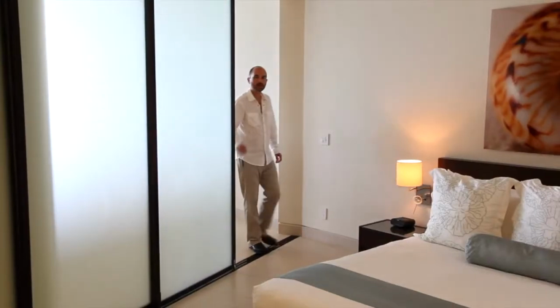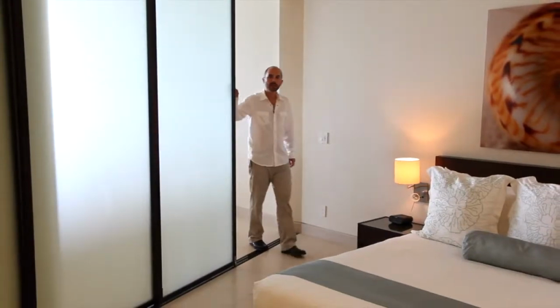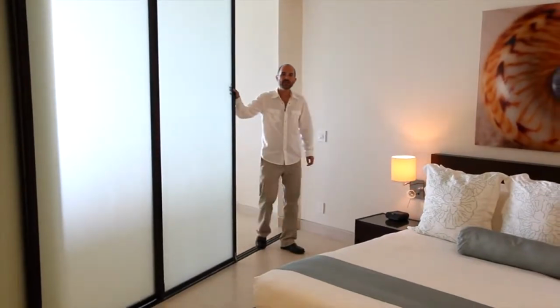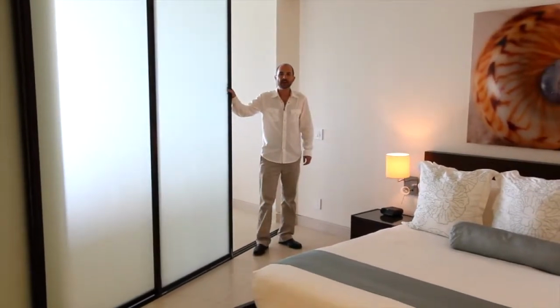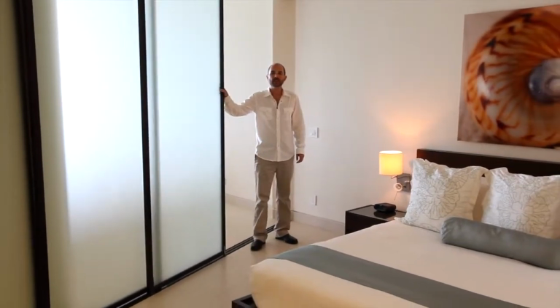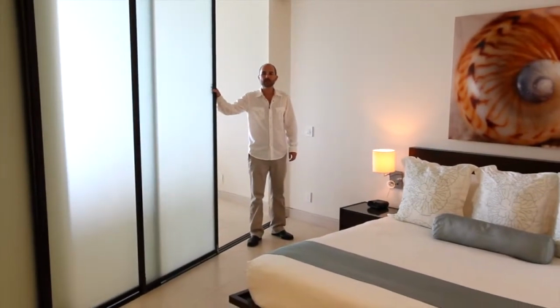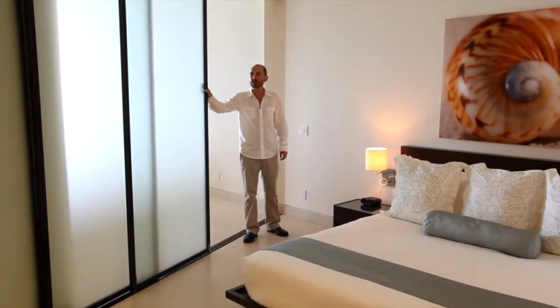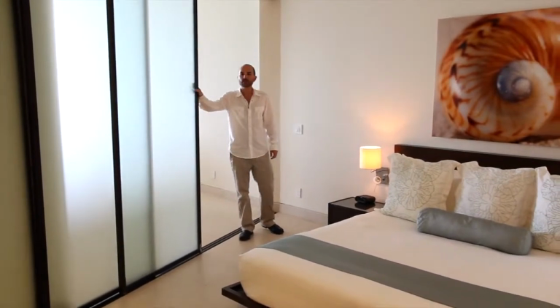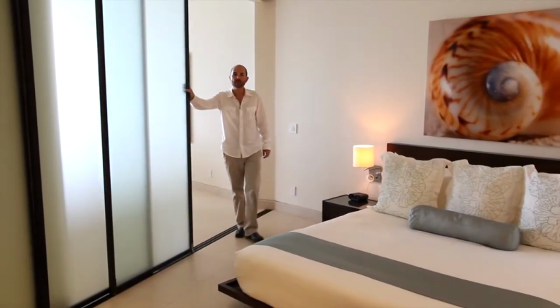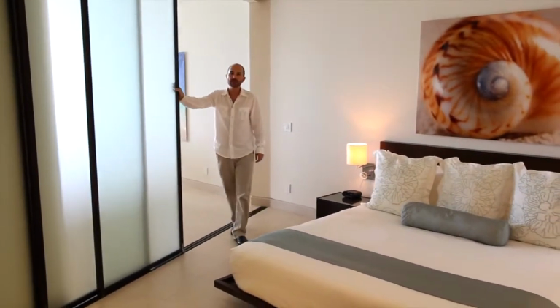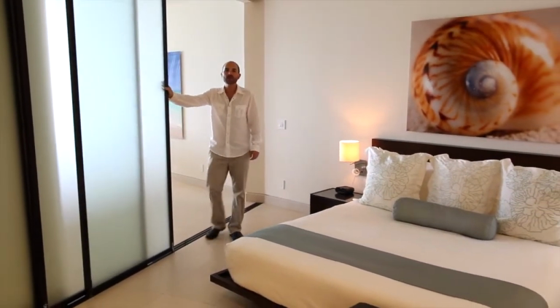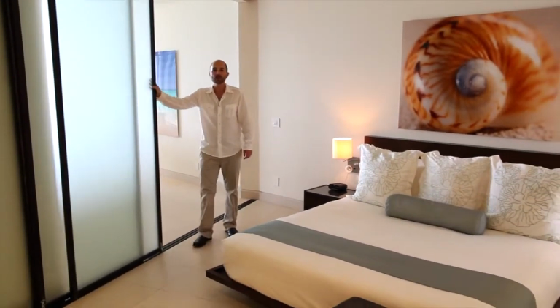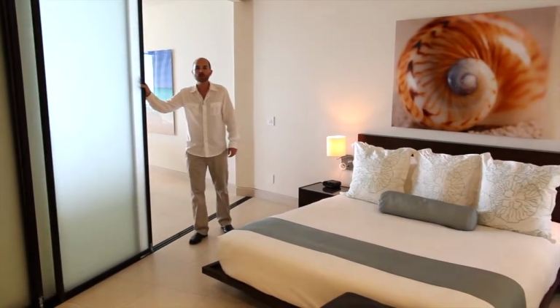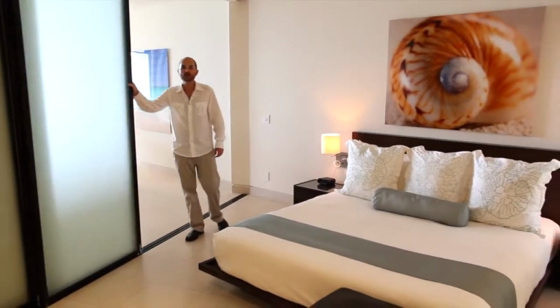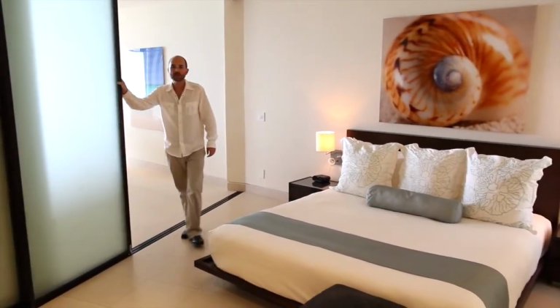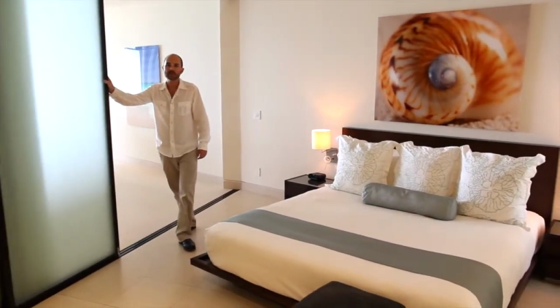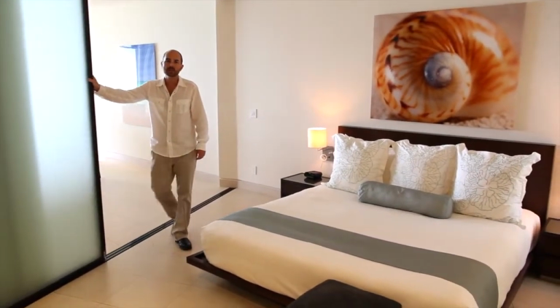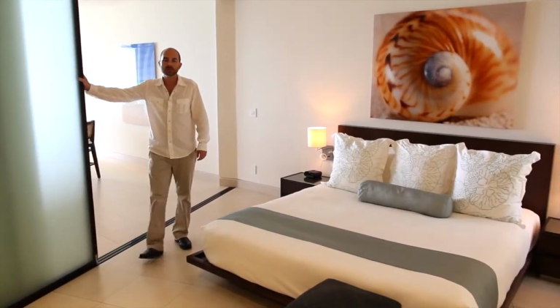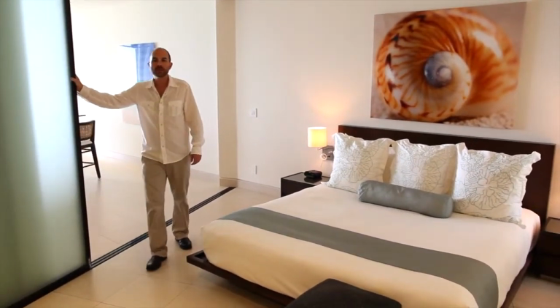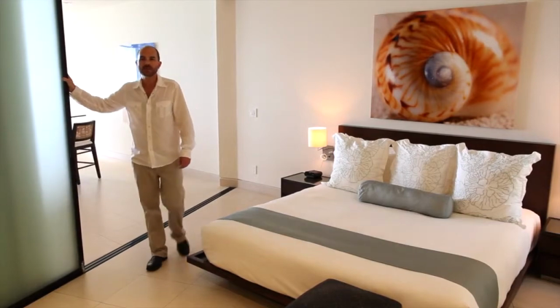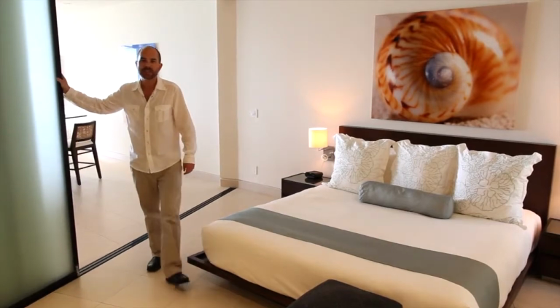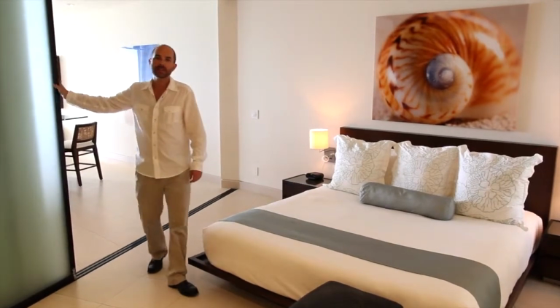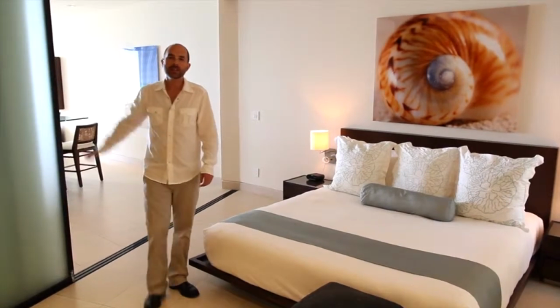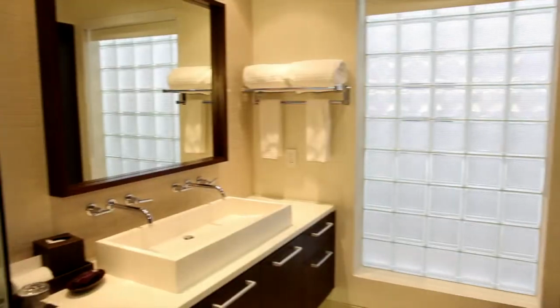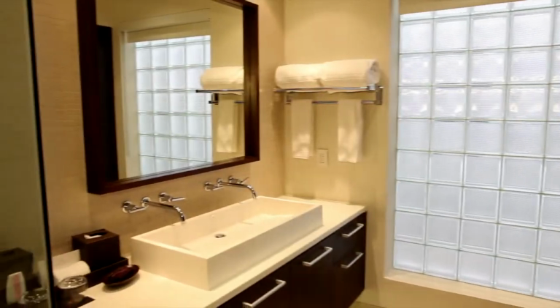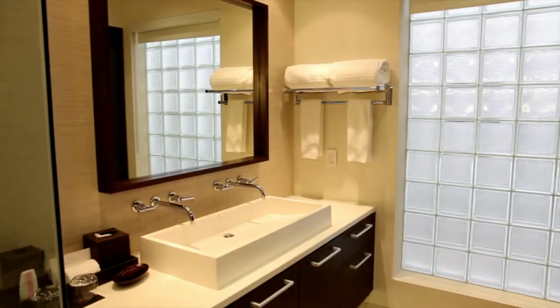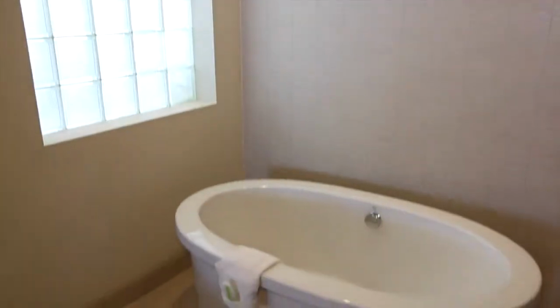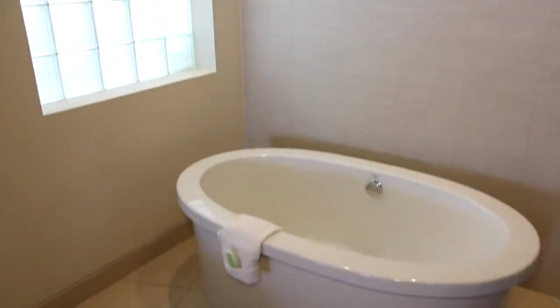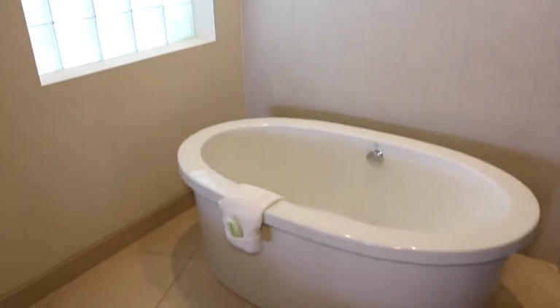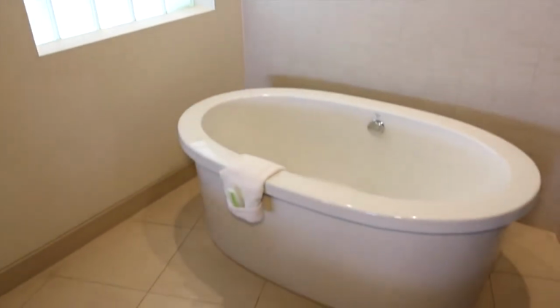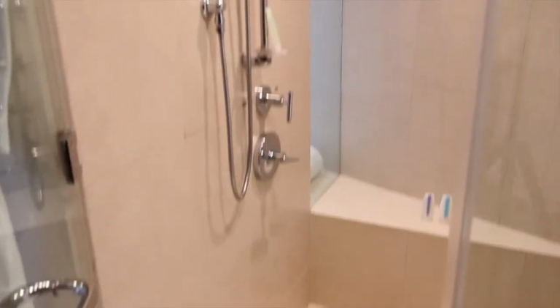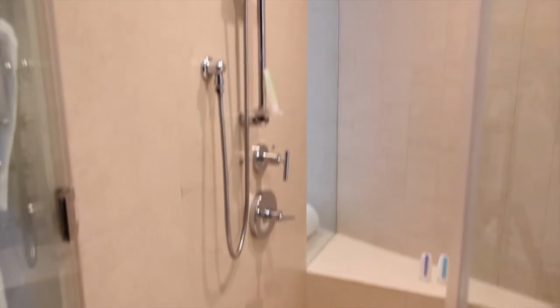A nice feature of the master bedroom is the retractable doors that can be opened up or closed for your privacy. The room also features a king bed, double vanity, spa tub, and a separate shower.